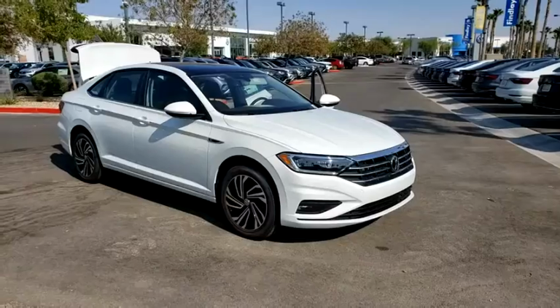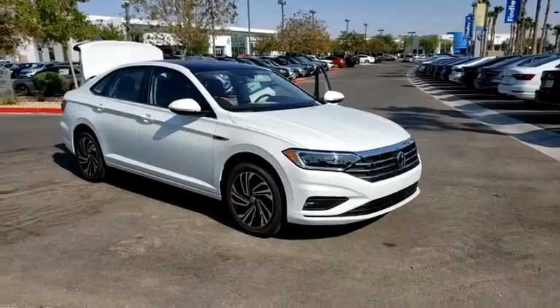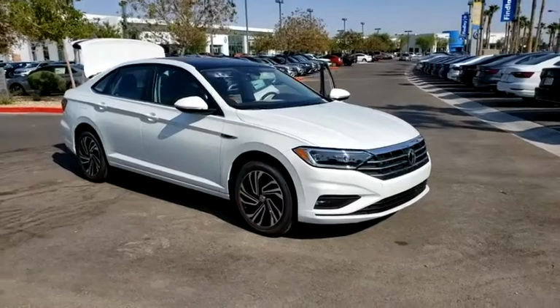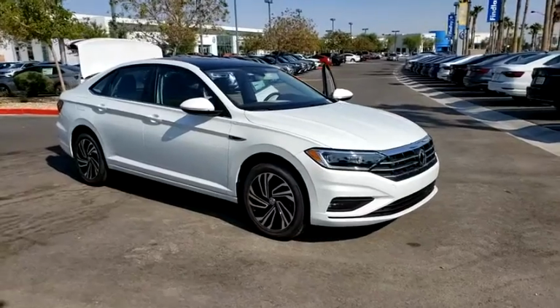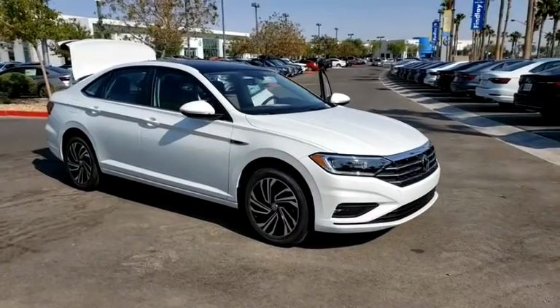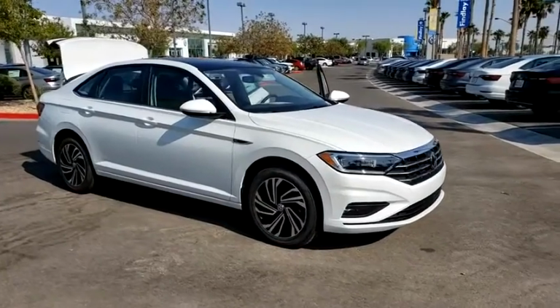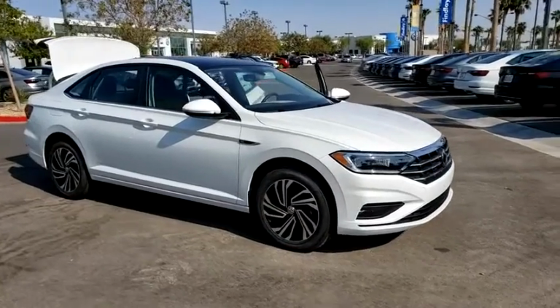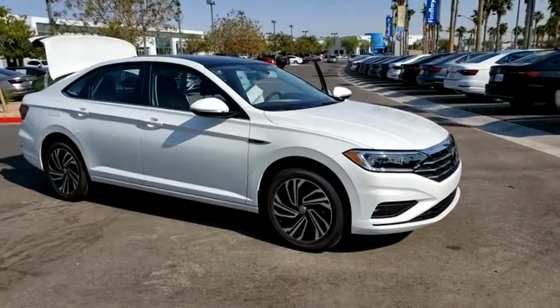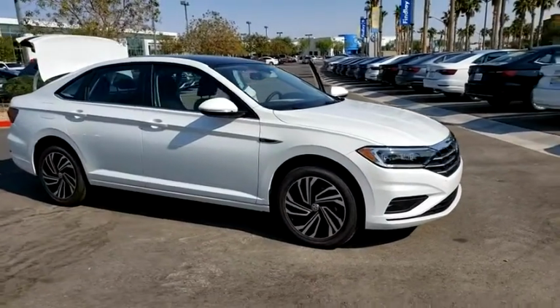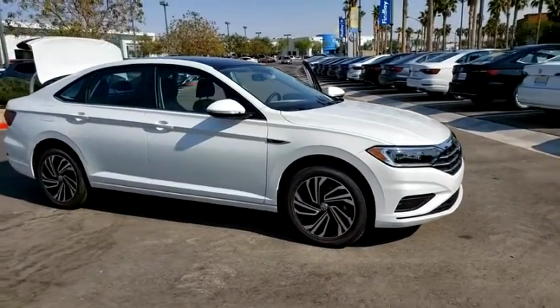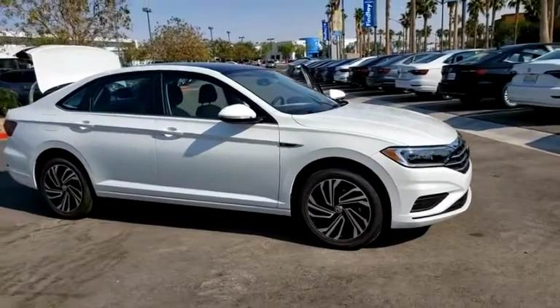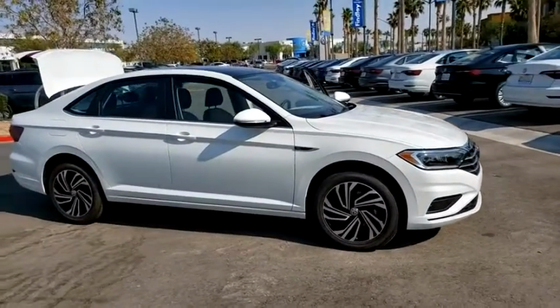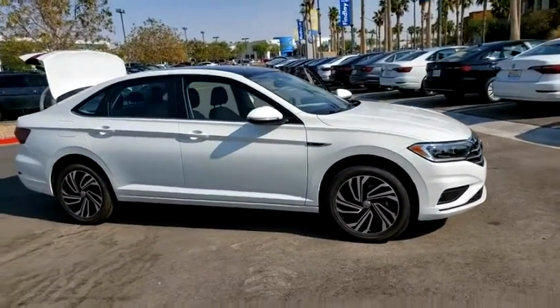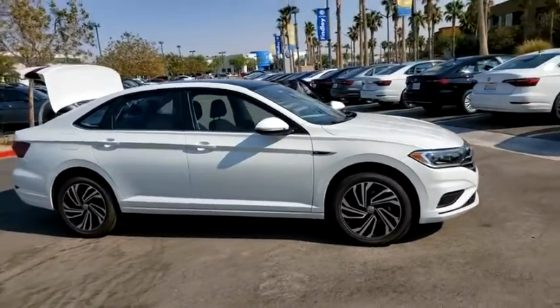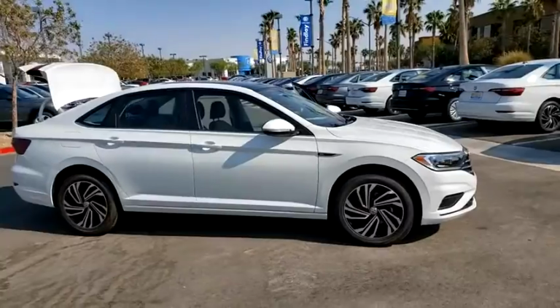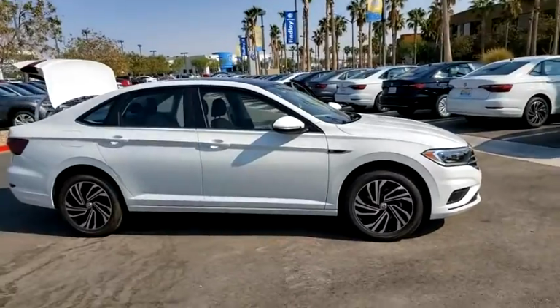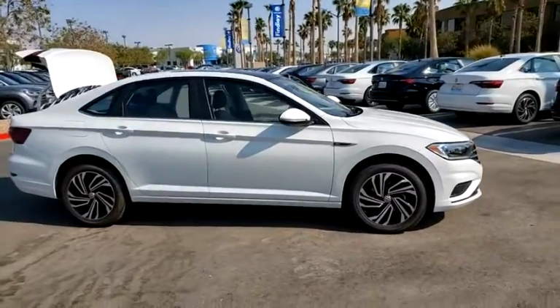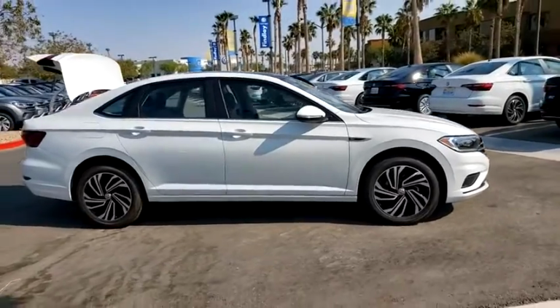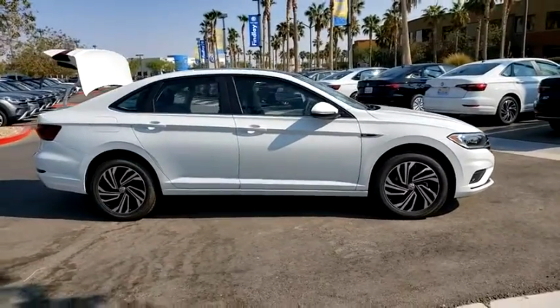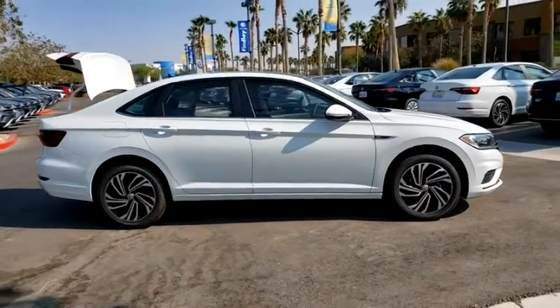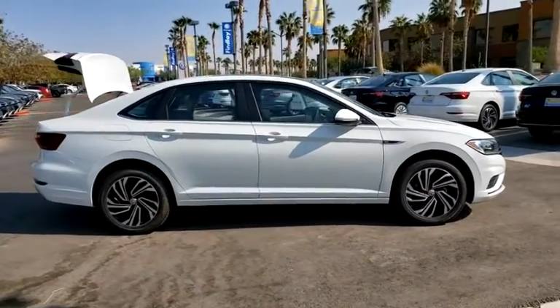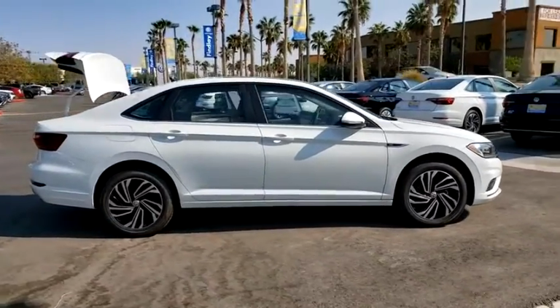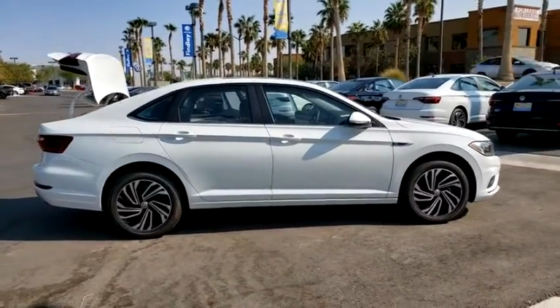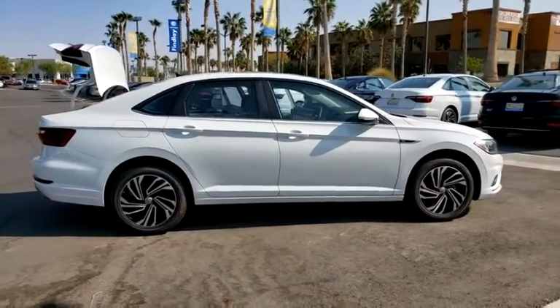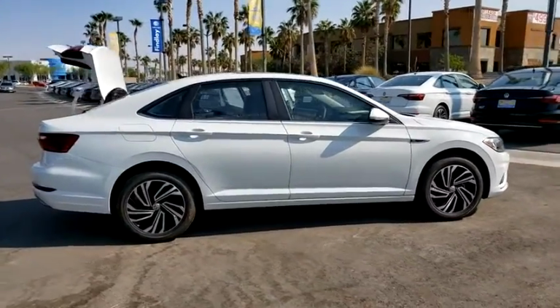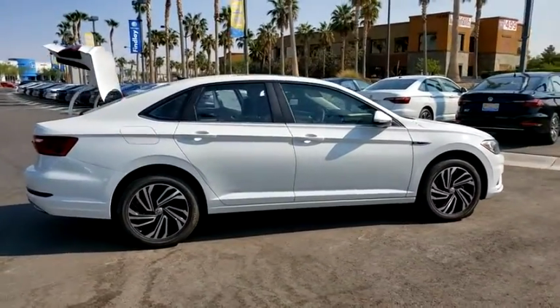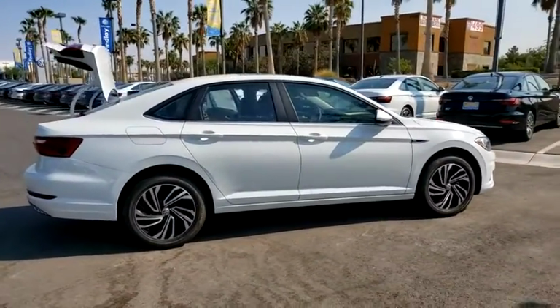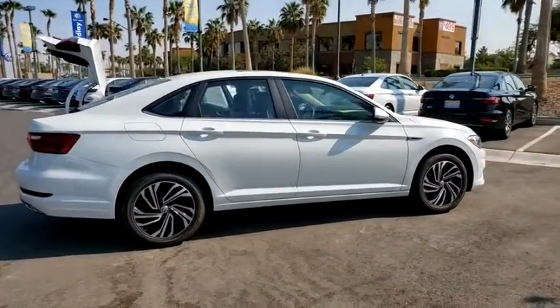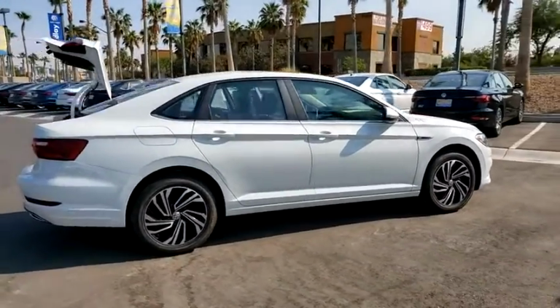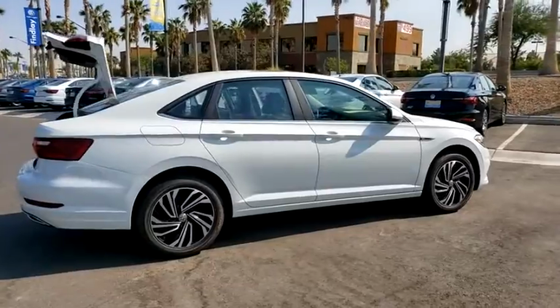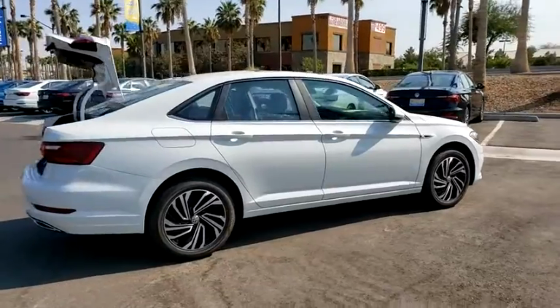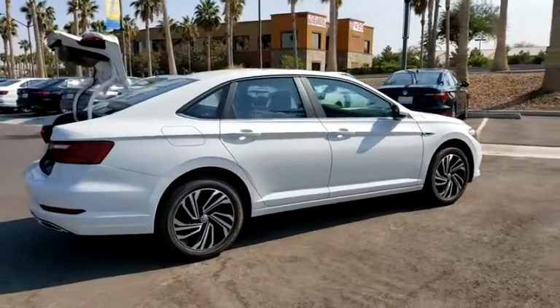We are pleased to show you the 2020 Volkswagen Jetta. The Jetta is a premium car that is family-friendly with a great price. Agile and confident handling.